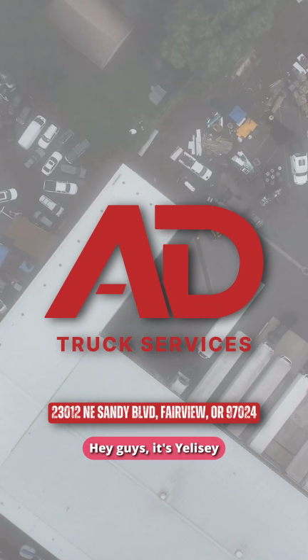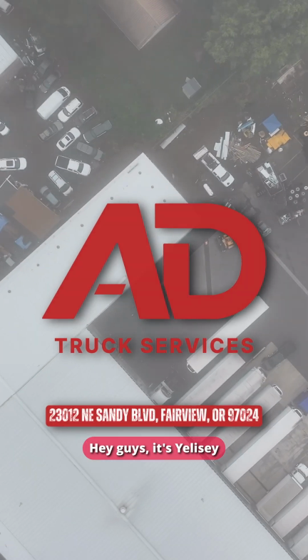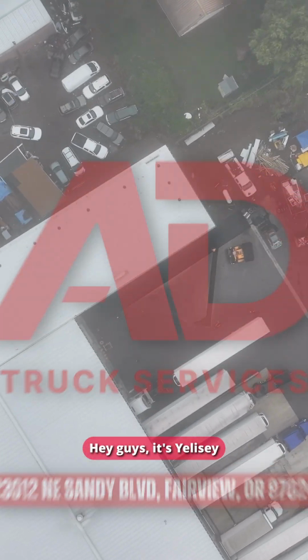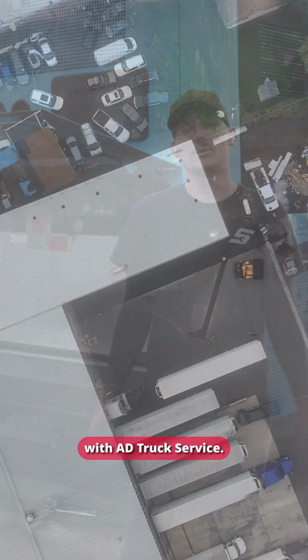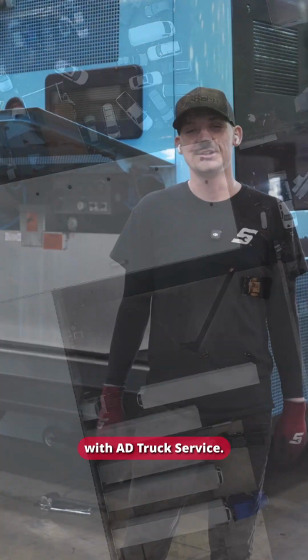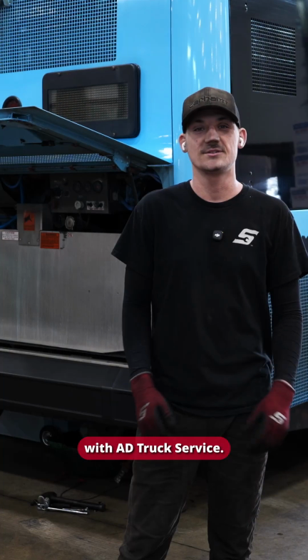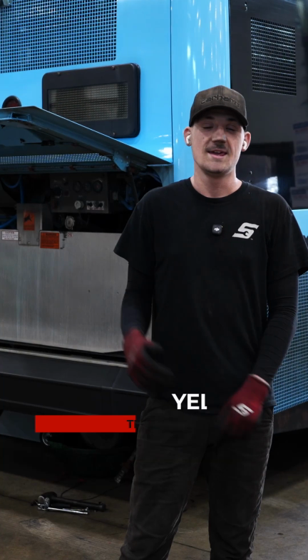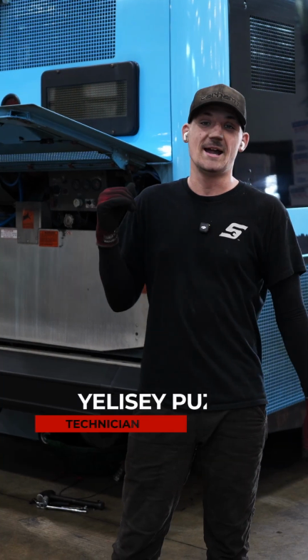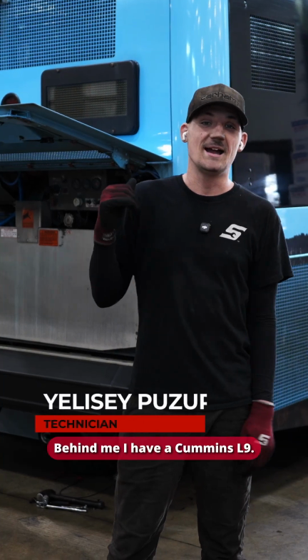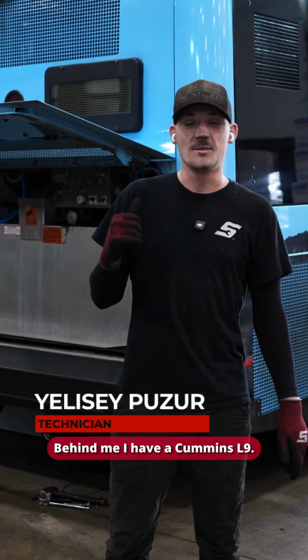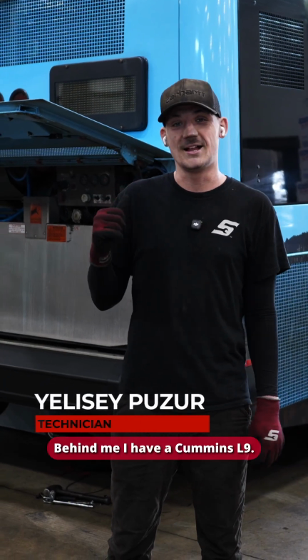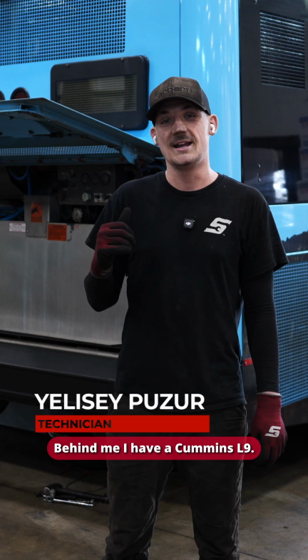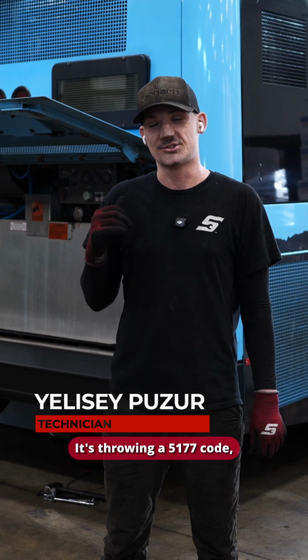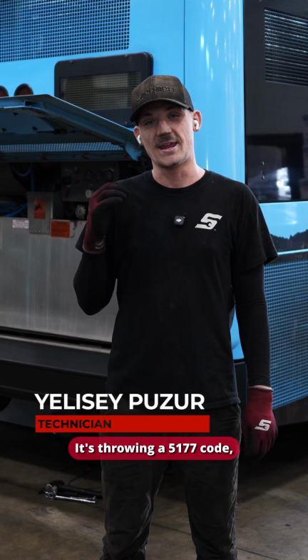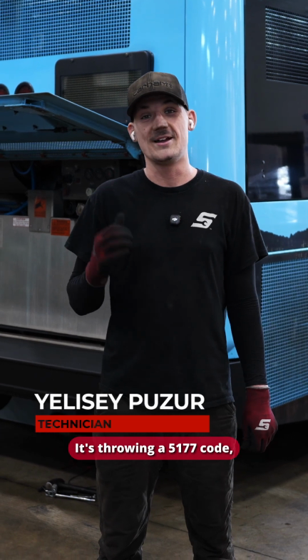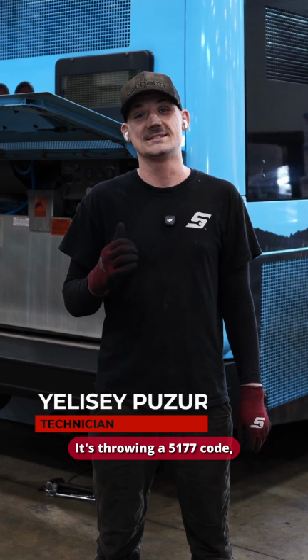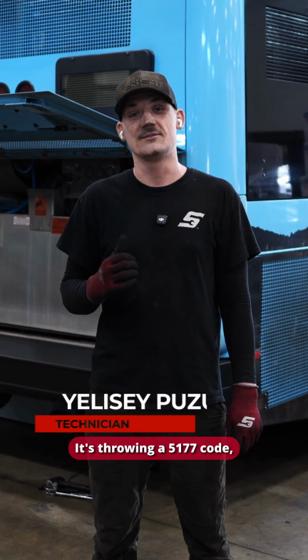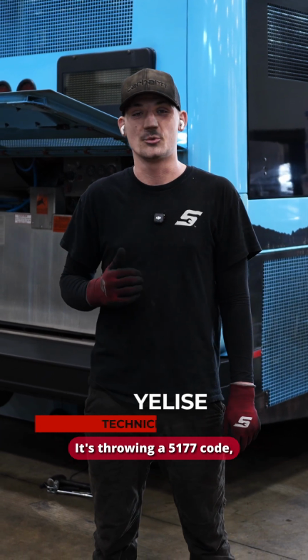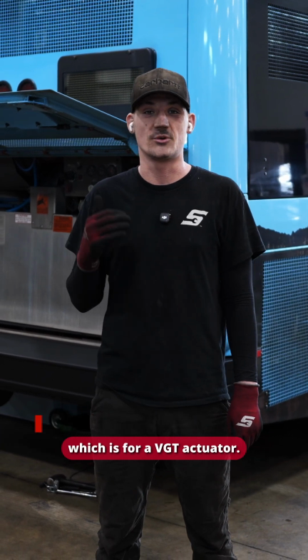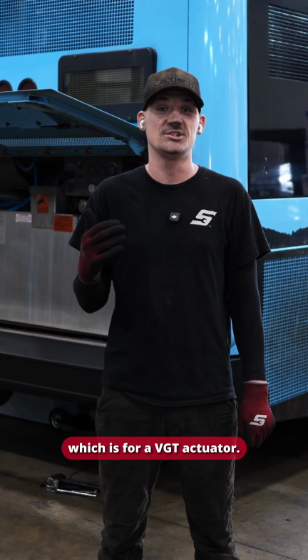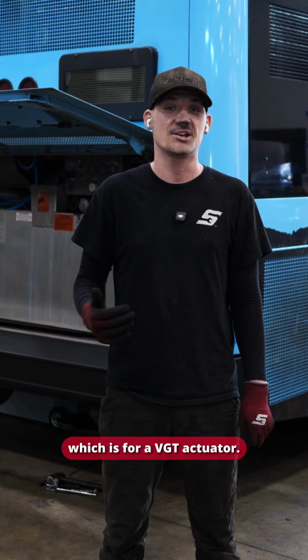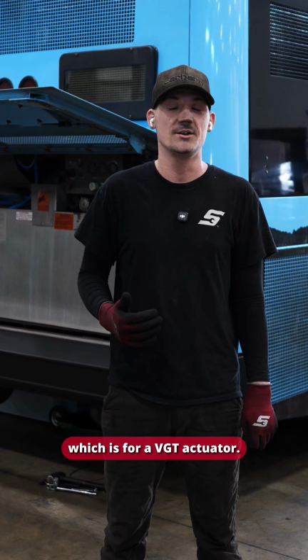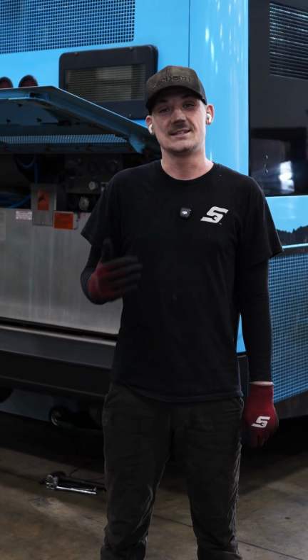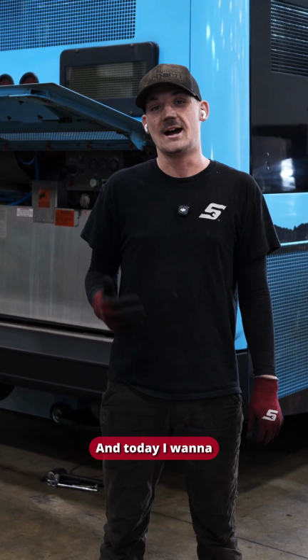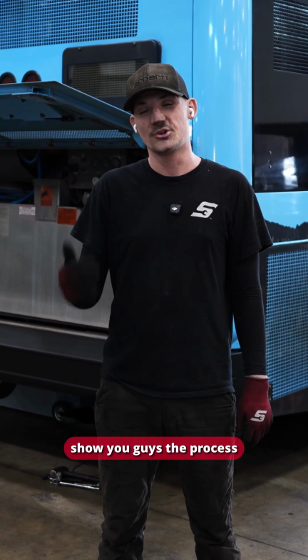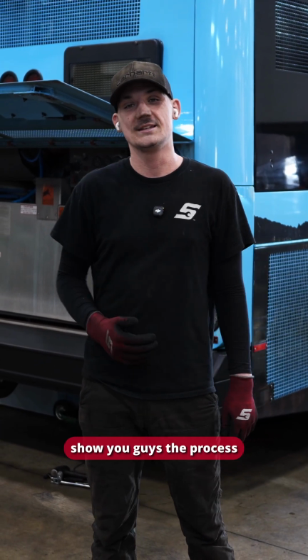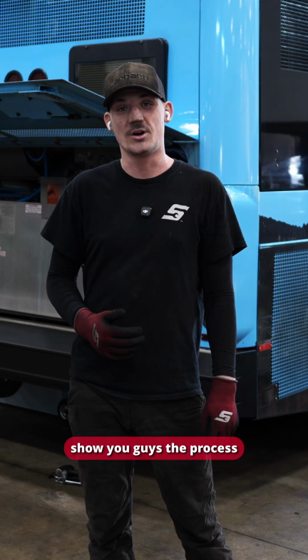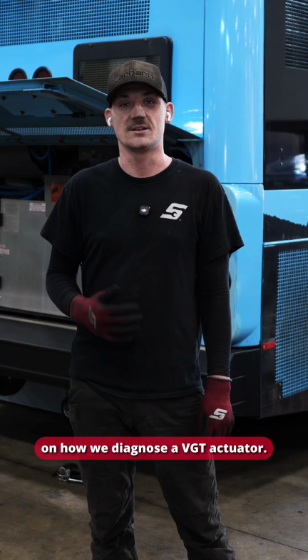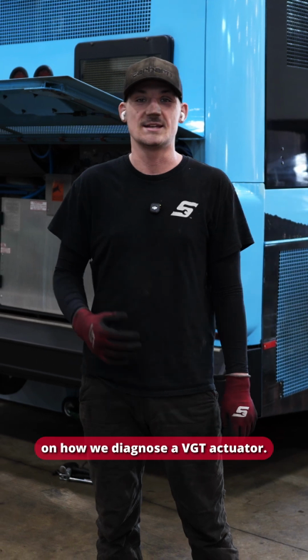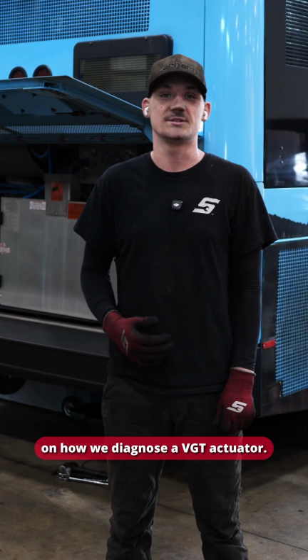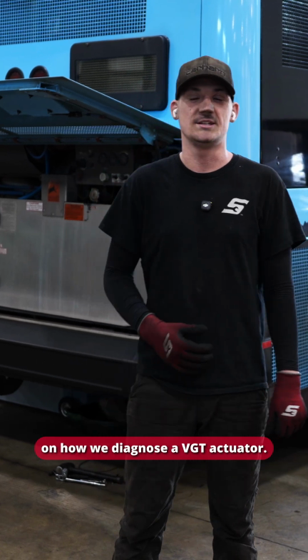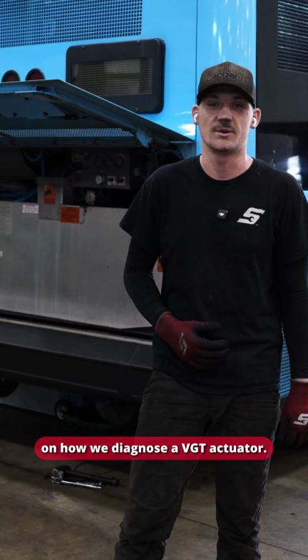Hey guys, it's Yelsea with AD Truck Service. Behind me I have a Cummins L9. It's throwing a 5177 code, which is for a VGT actuator, and today I want to show you guys the process on how we diagnose a VGT actuator.